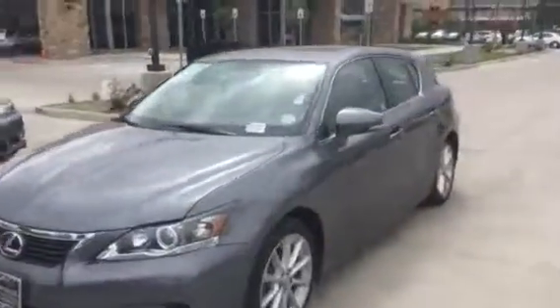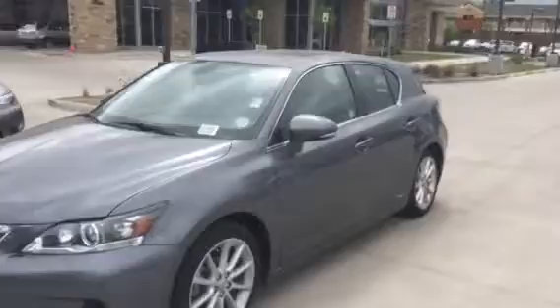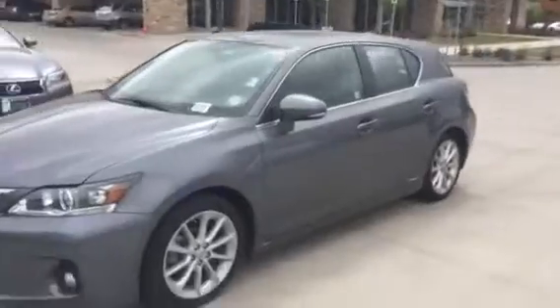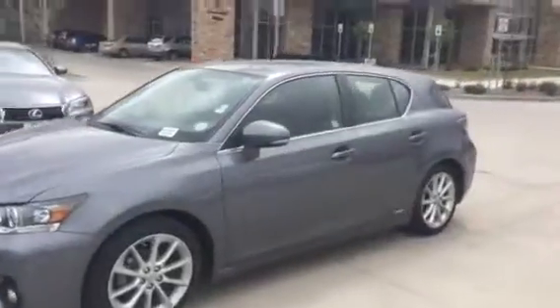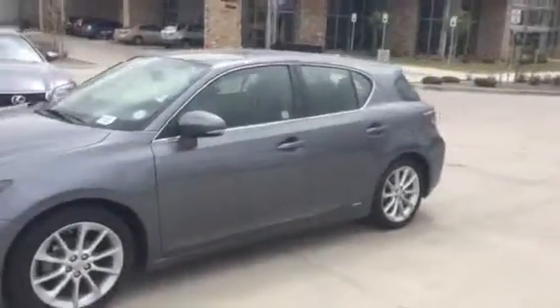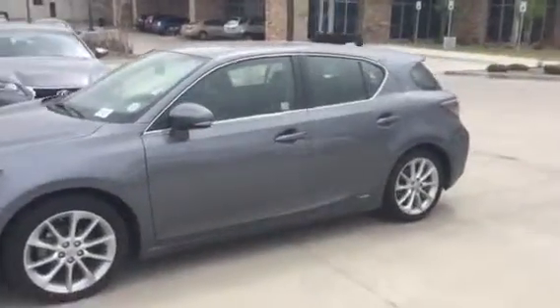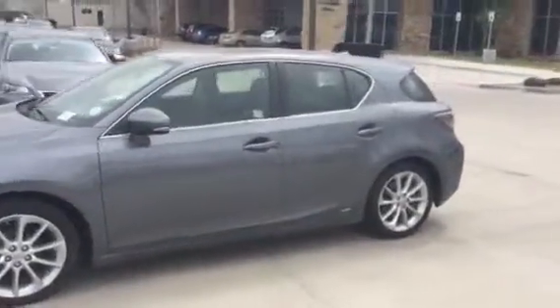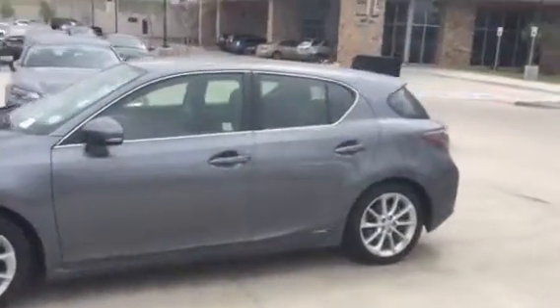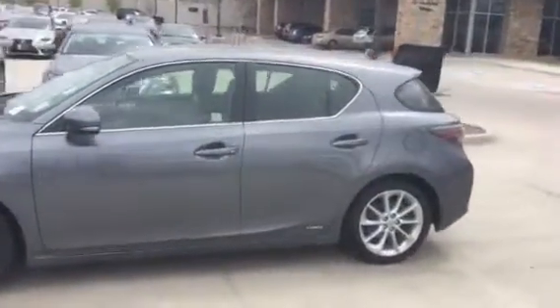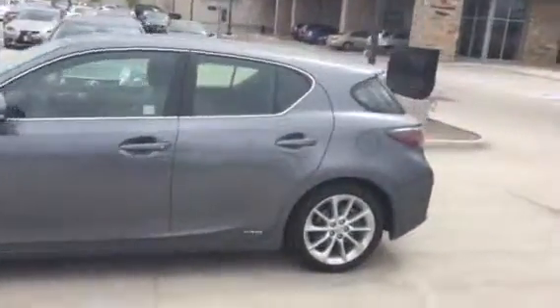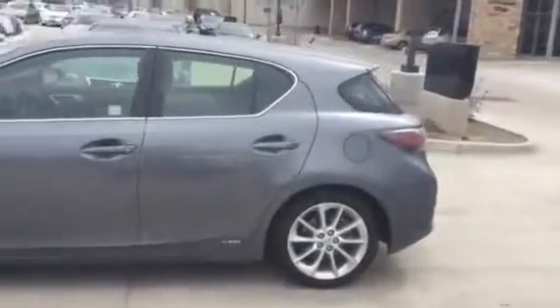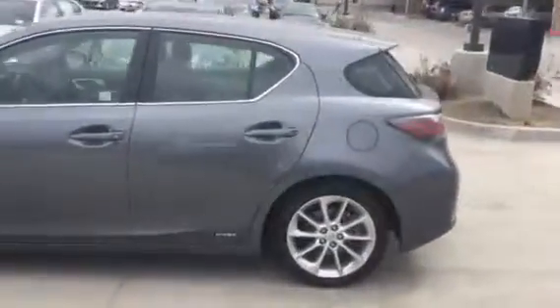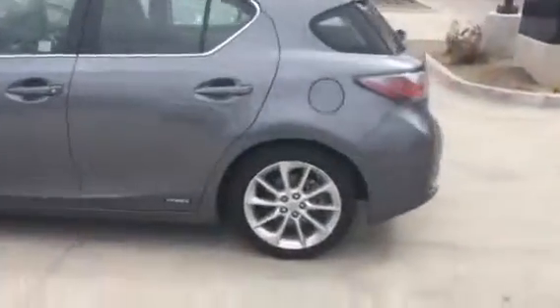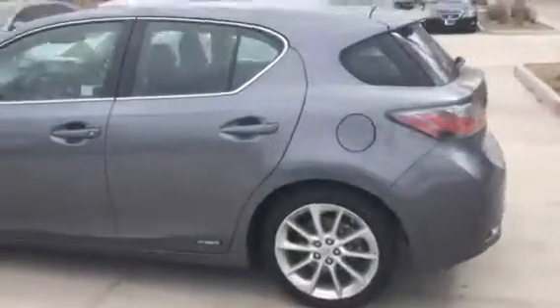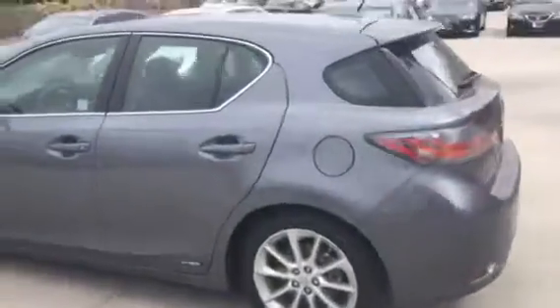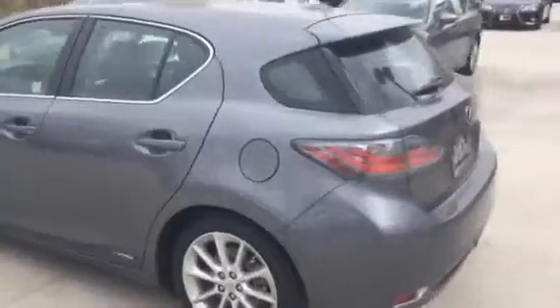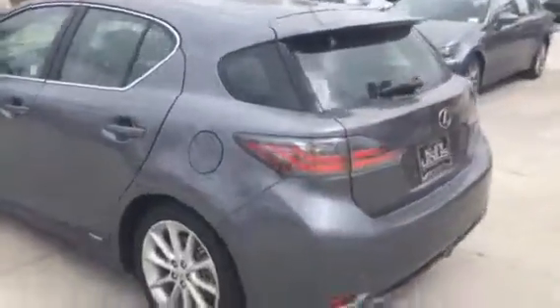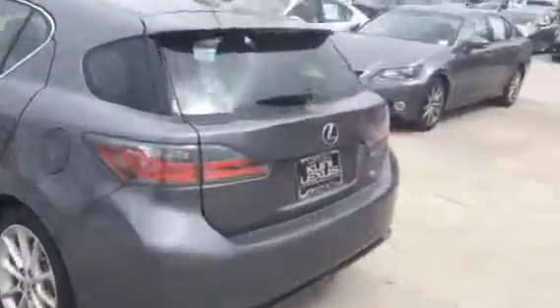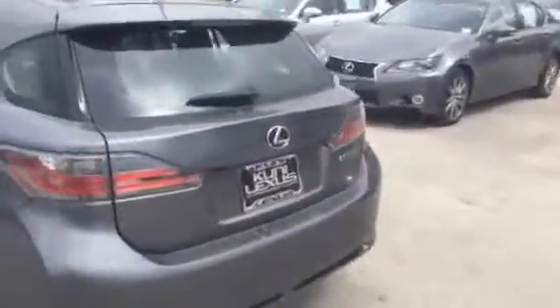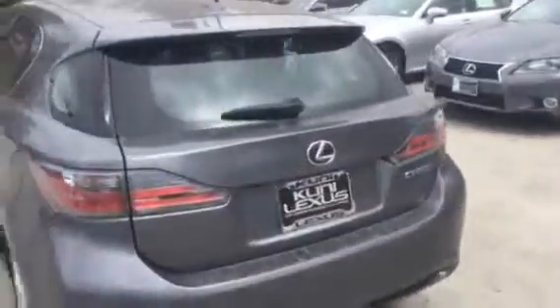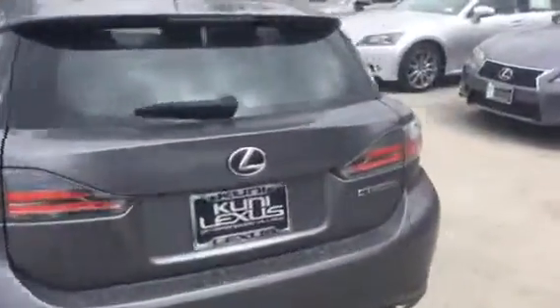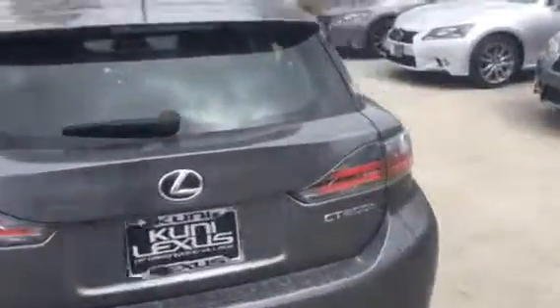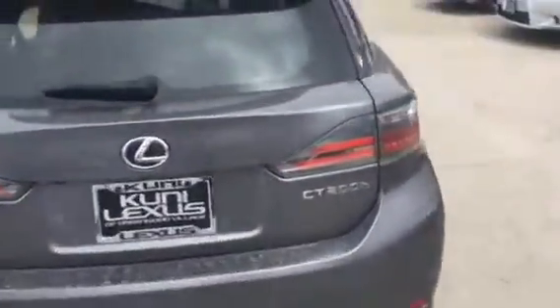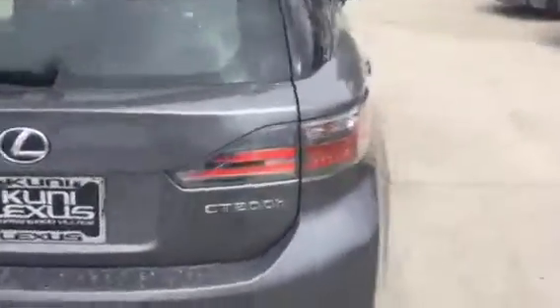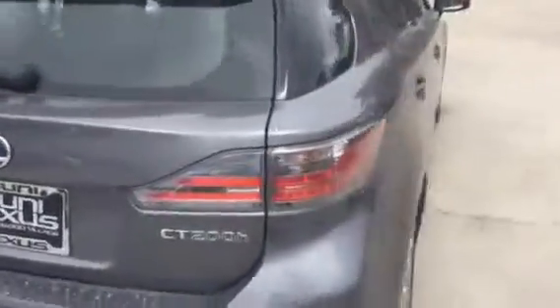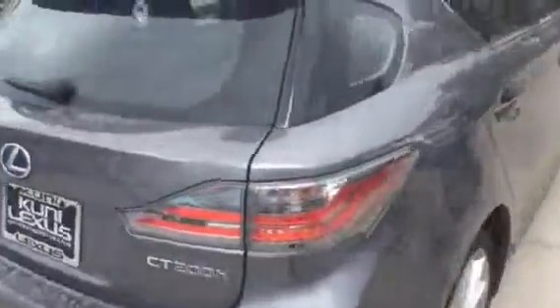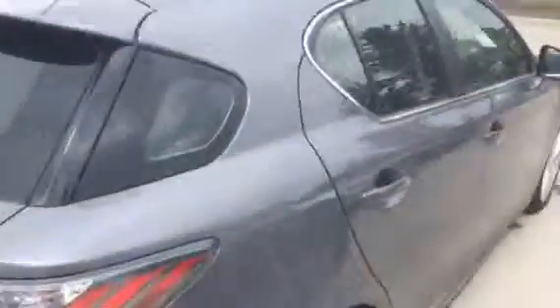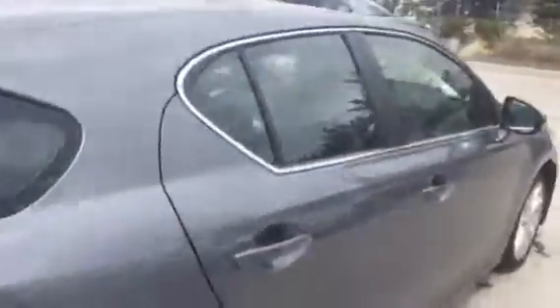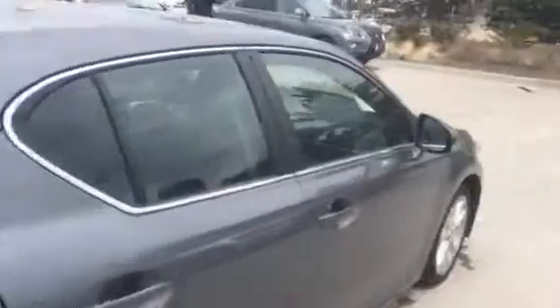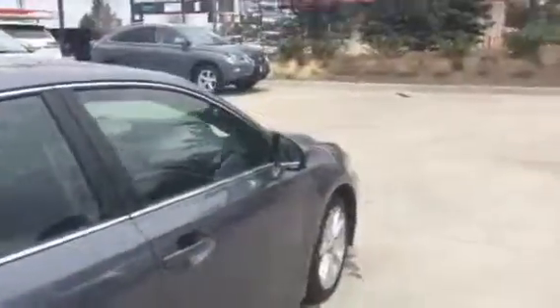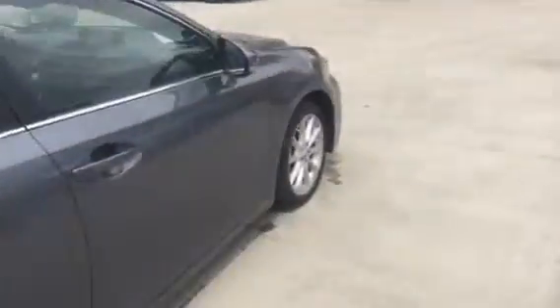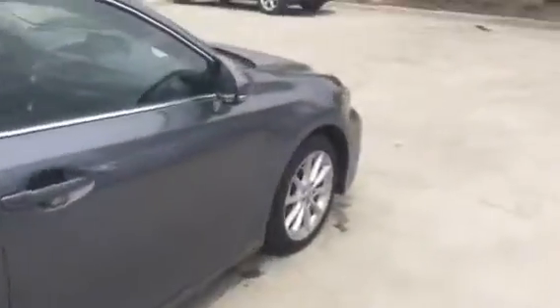Beautiful vehicle. It's the hybrid — I'm just going around. It's the CT200H. Beautiful car.